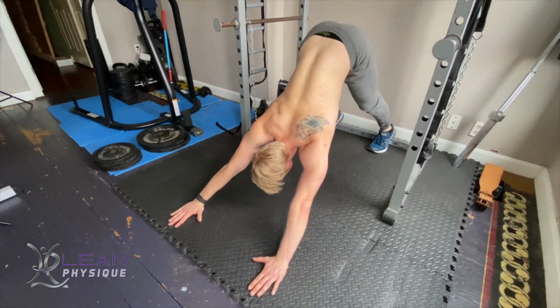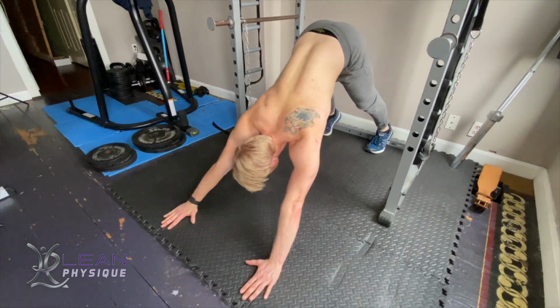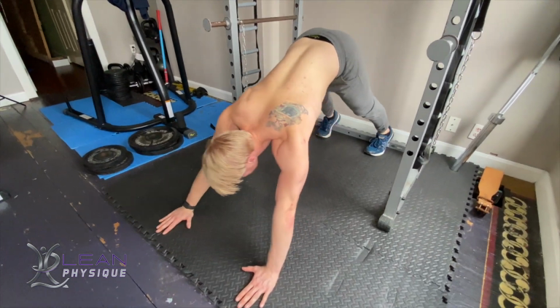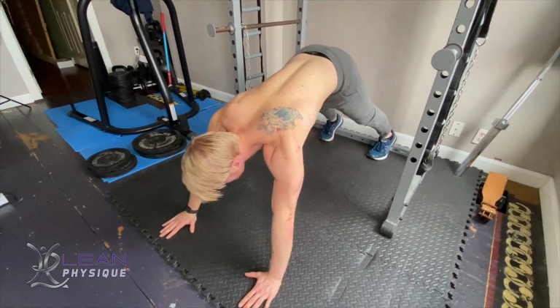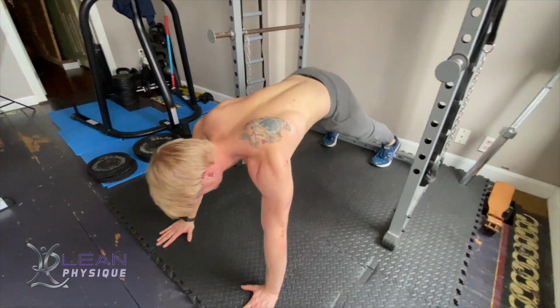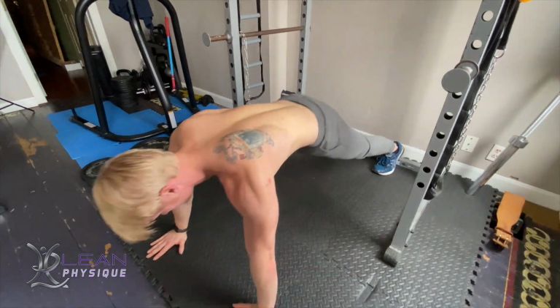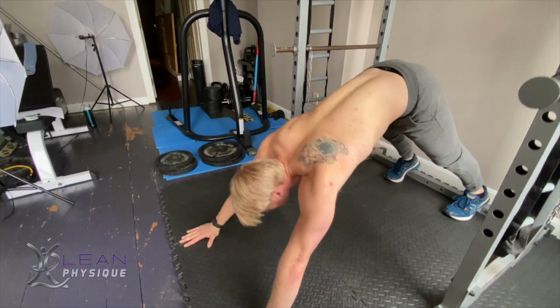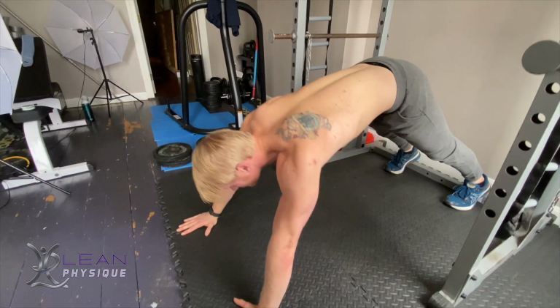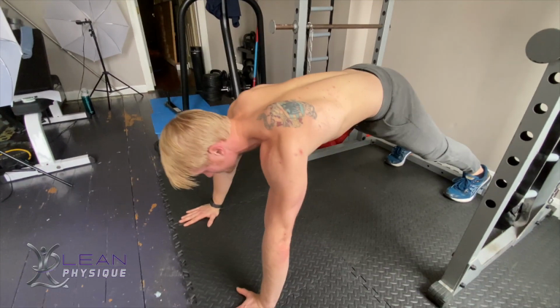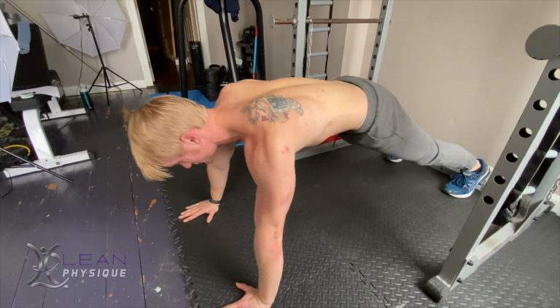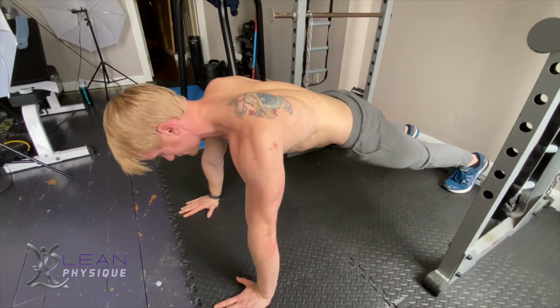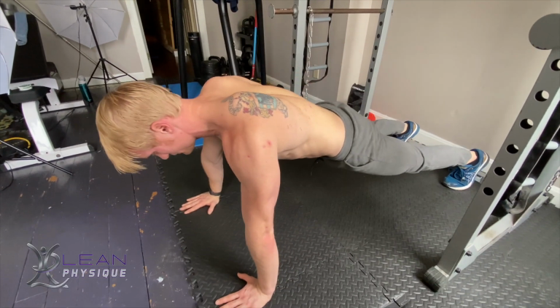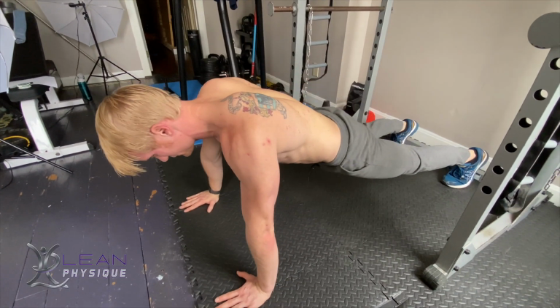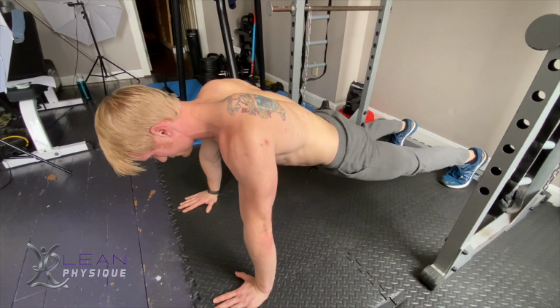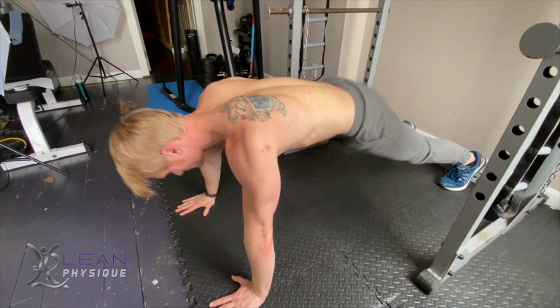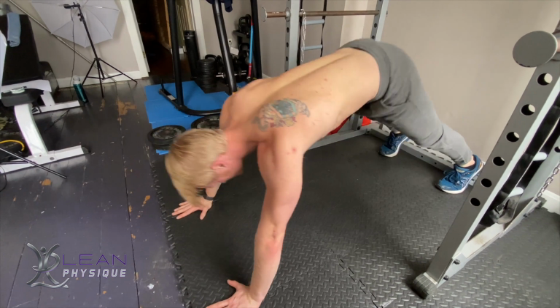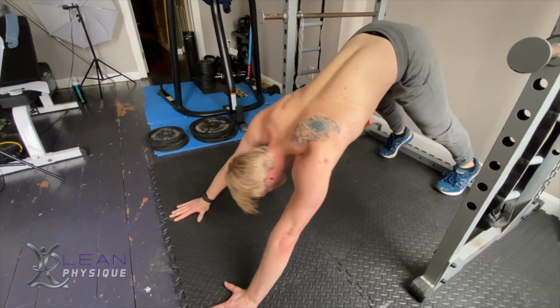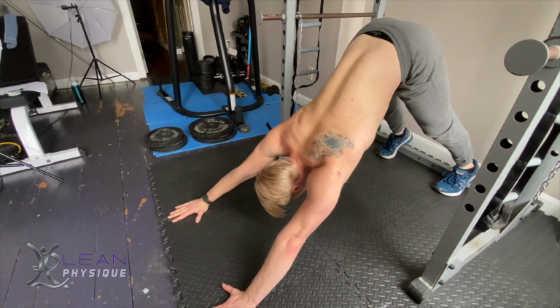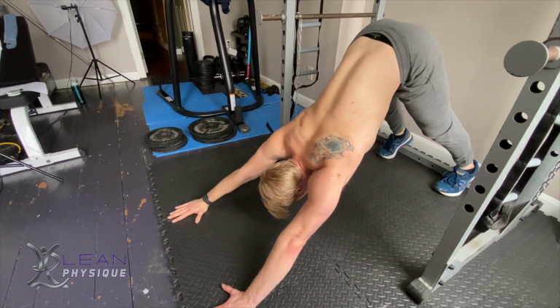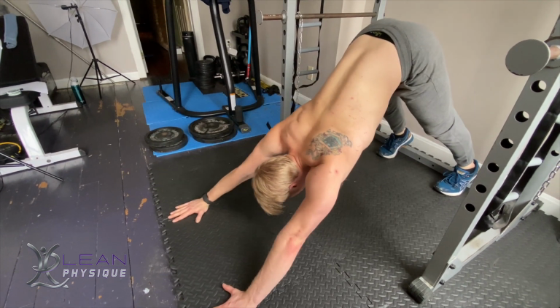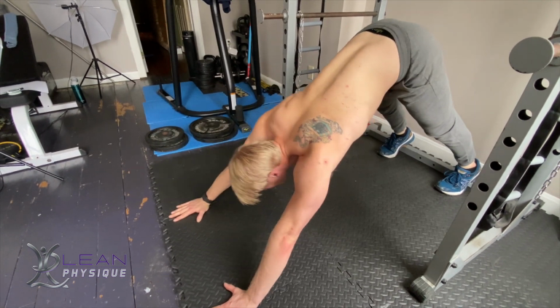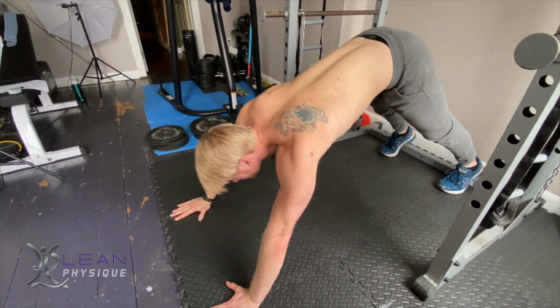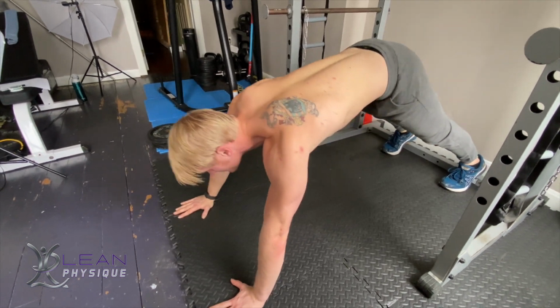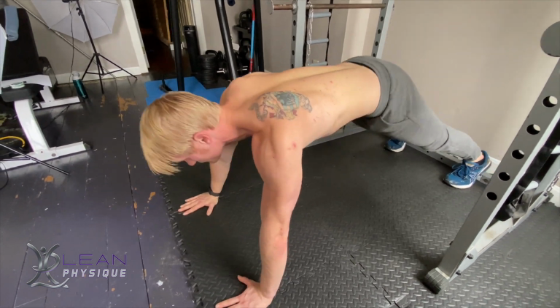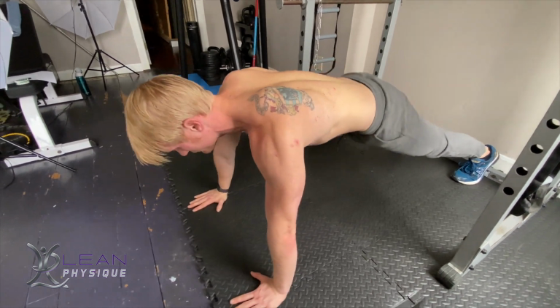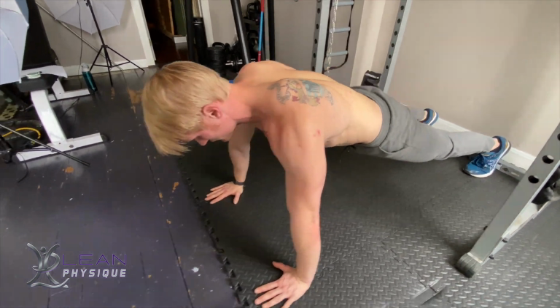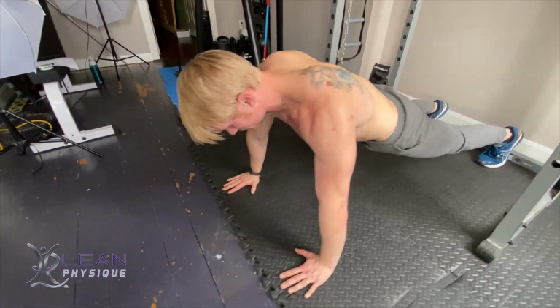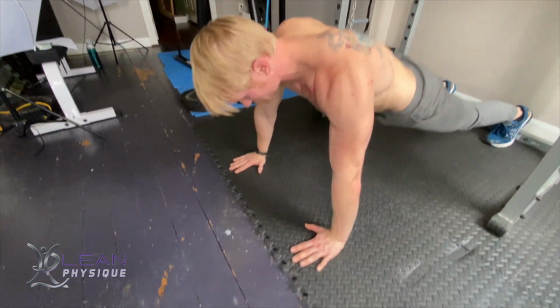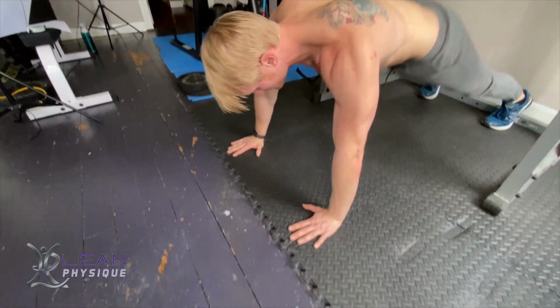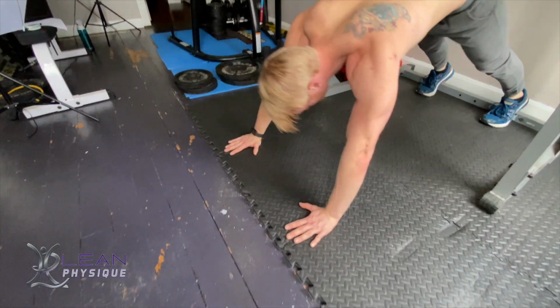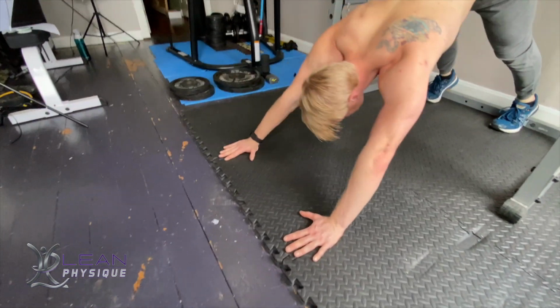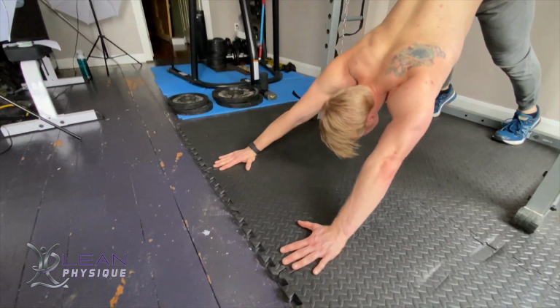In order to do a plank pike, you're first going to get into a full extension plank position. Hands on the floor, arms at full extension, starting from the plank position.